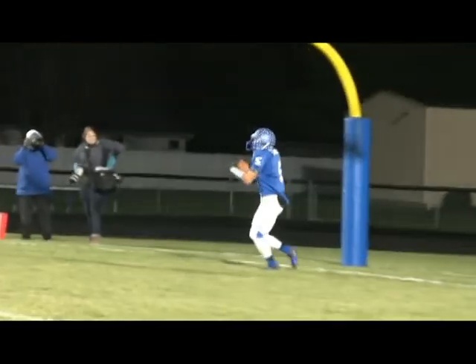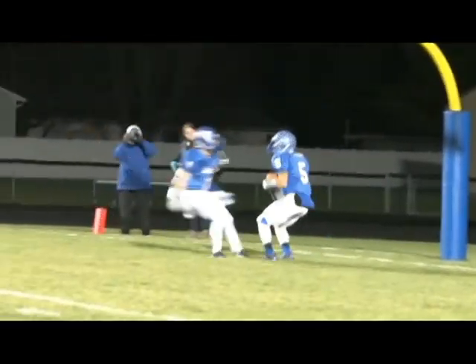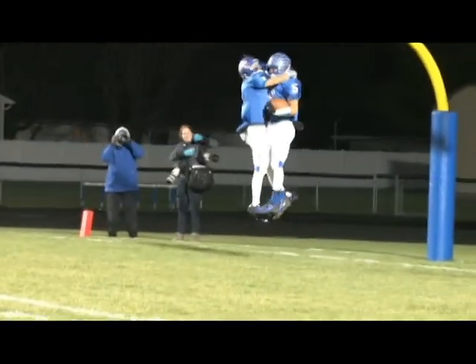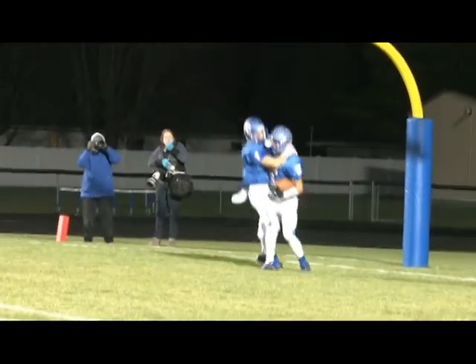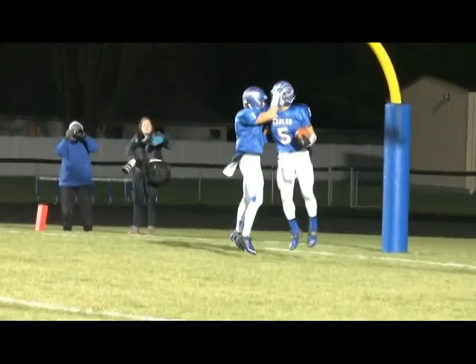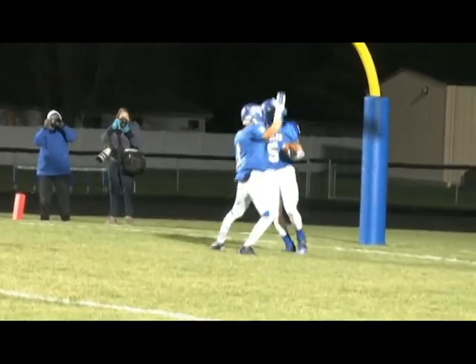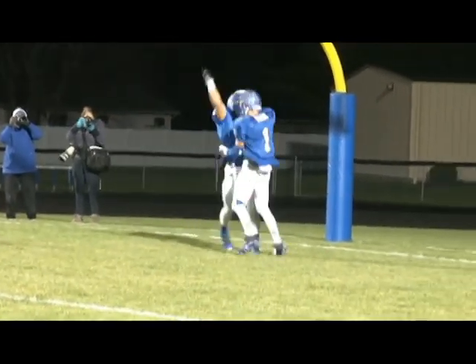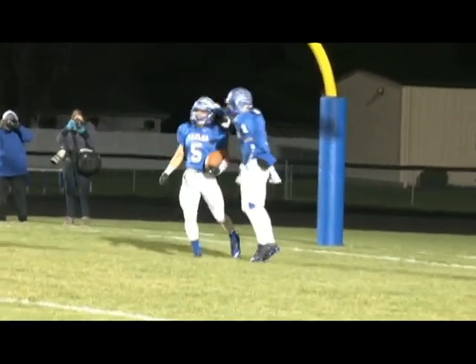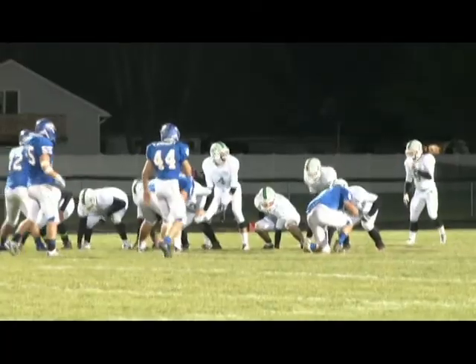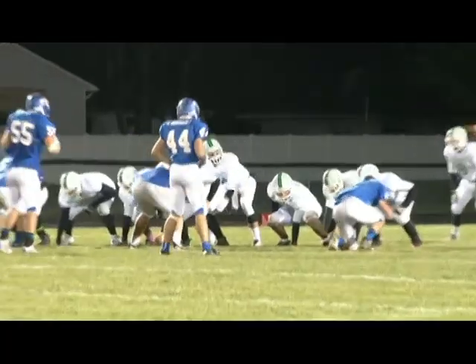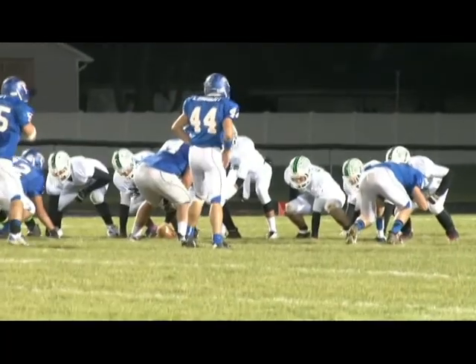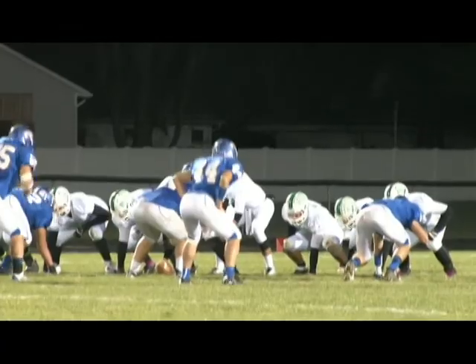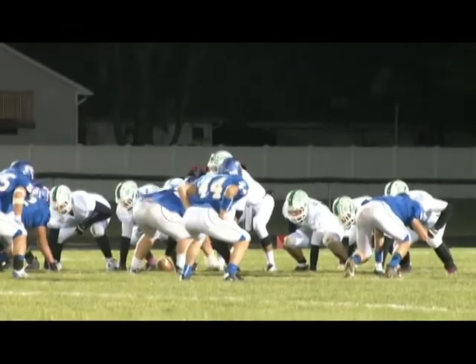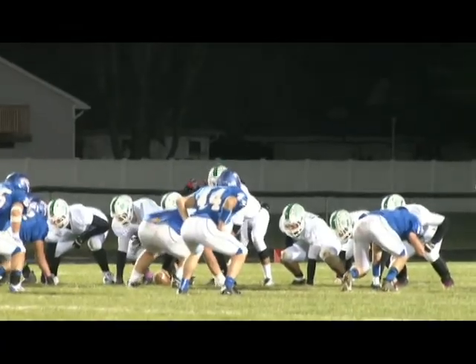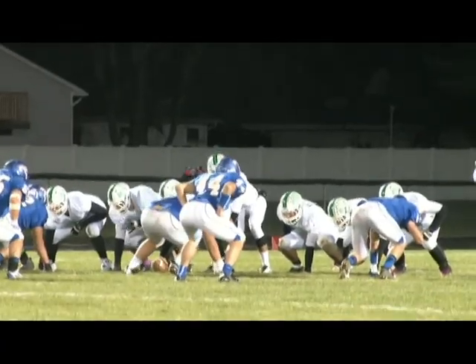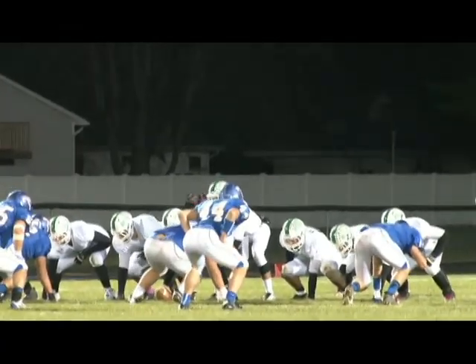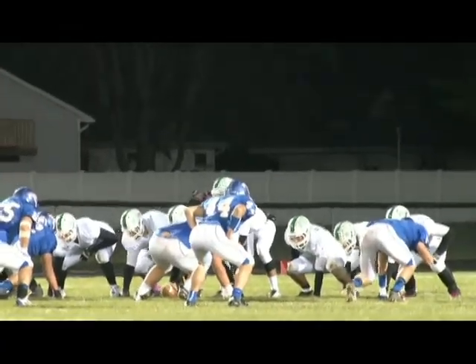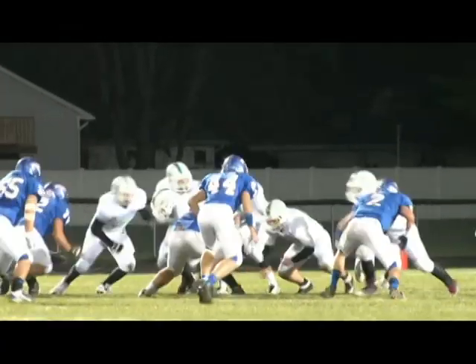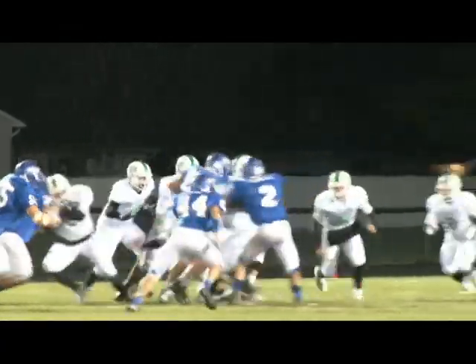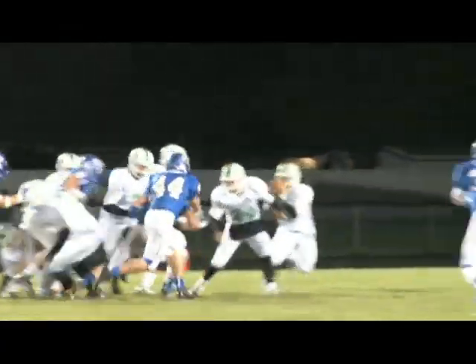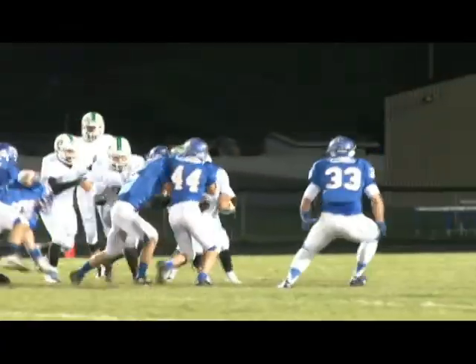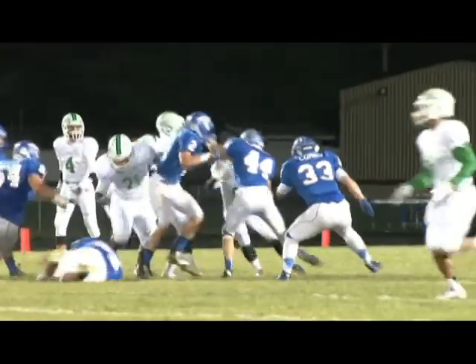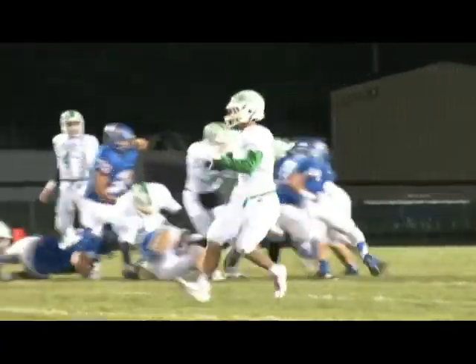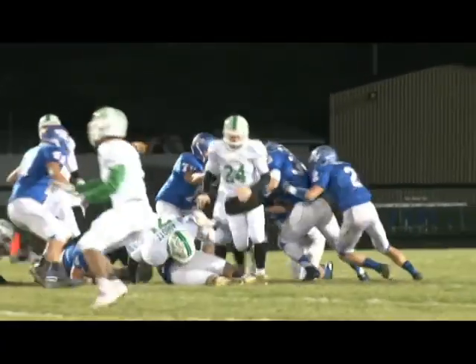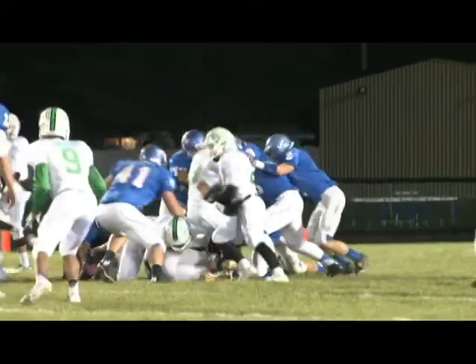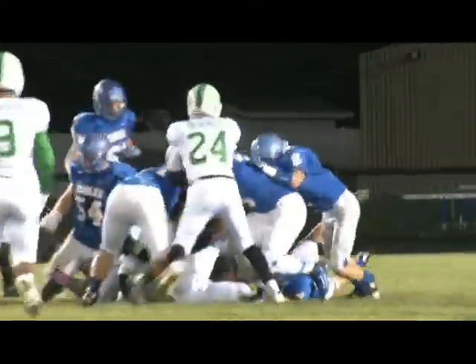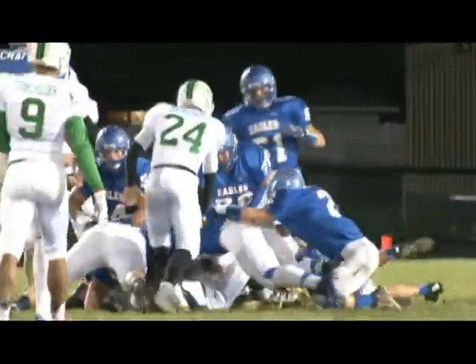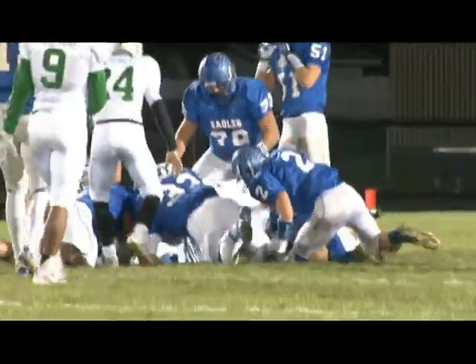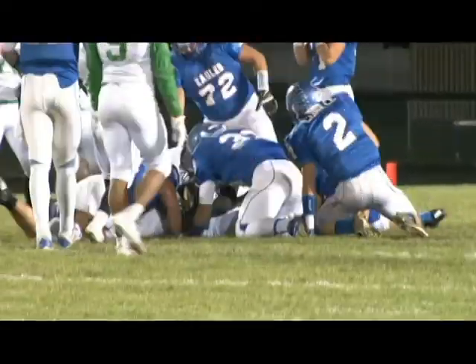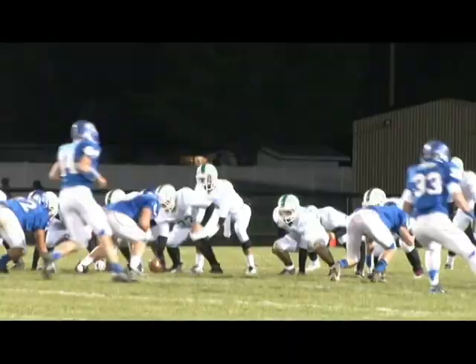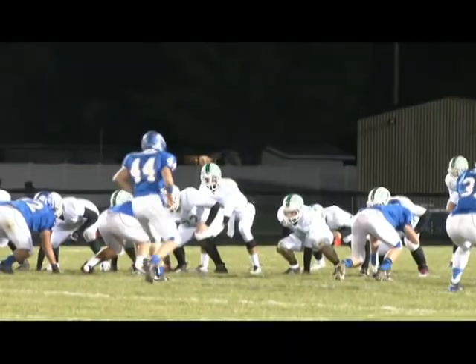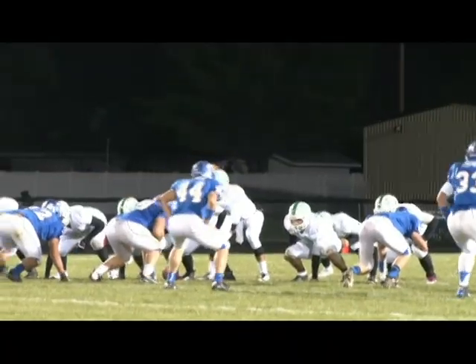We see the Eagles defense step up here. After that celebration, they're going to get the stop to force third down. There you see the Eagles doing a great job gang tackling.